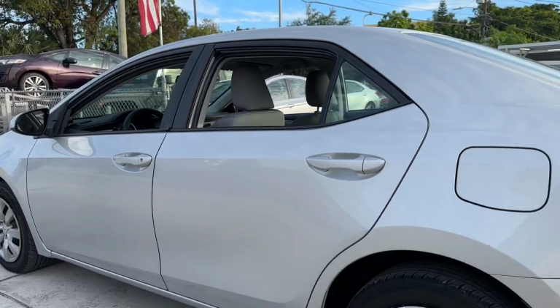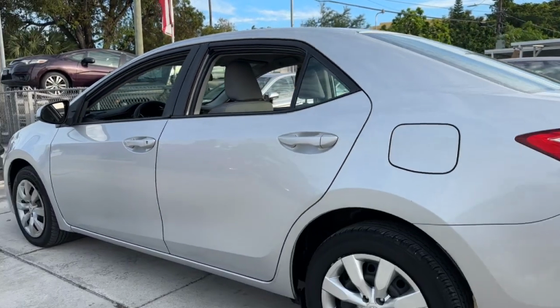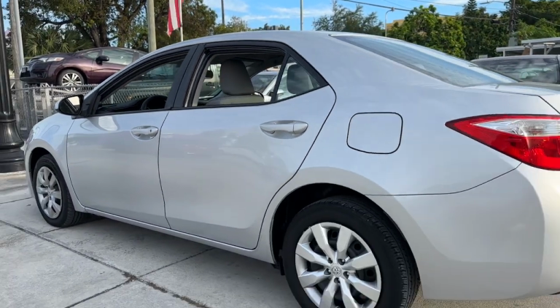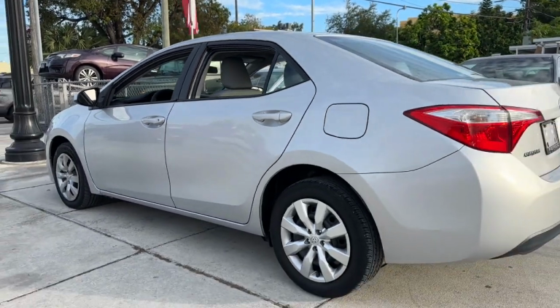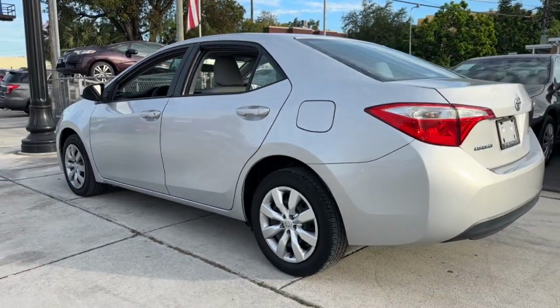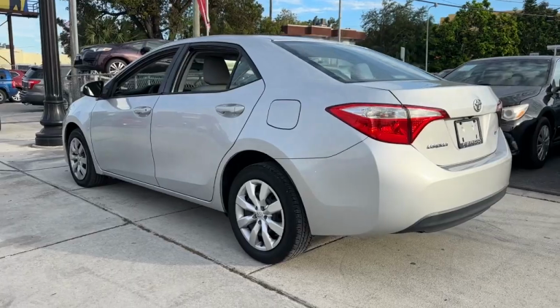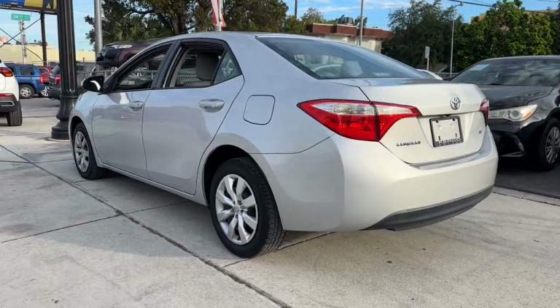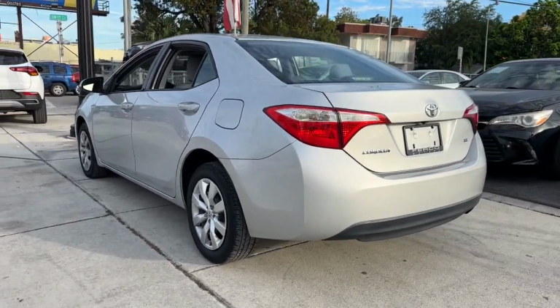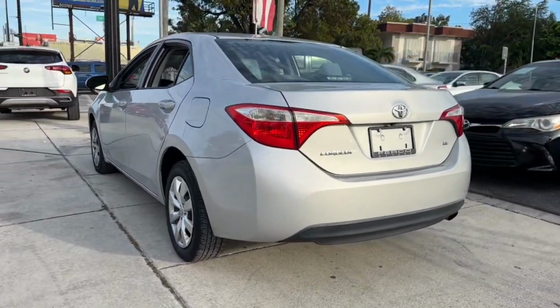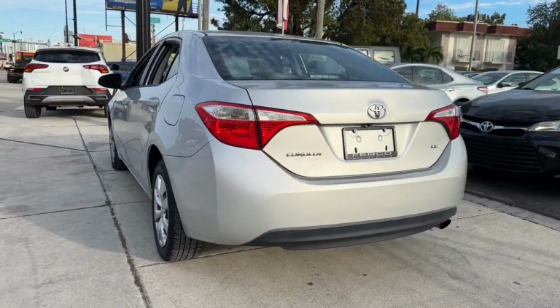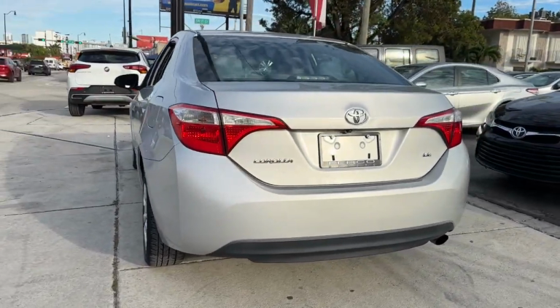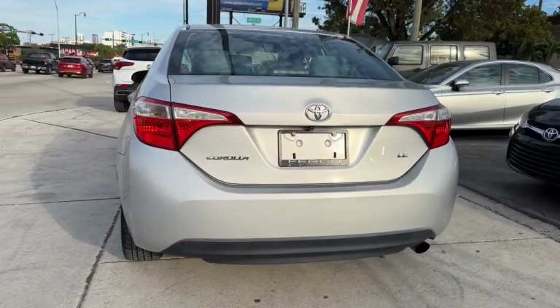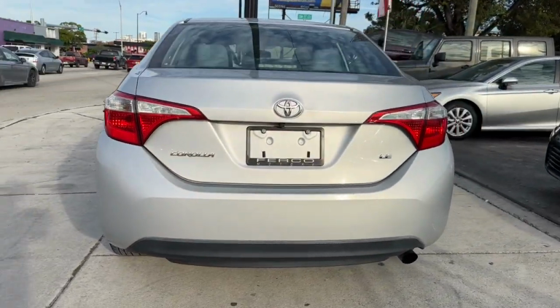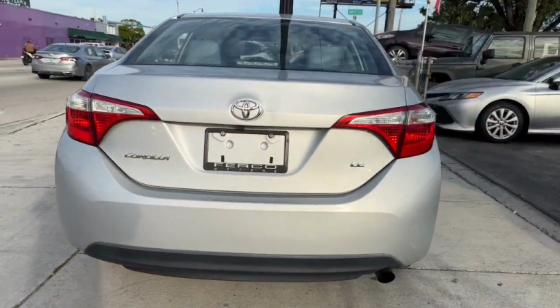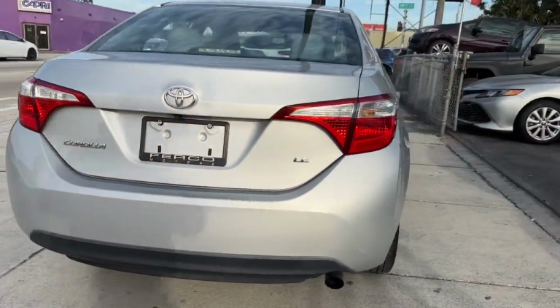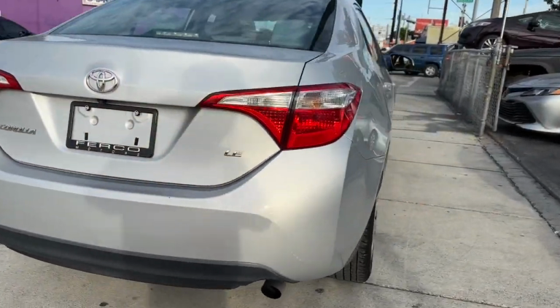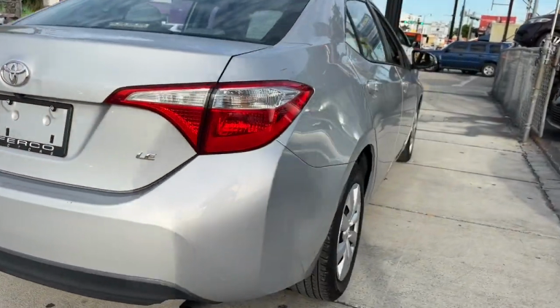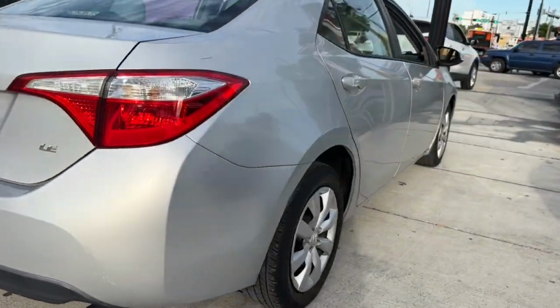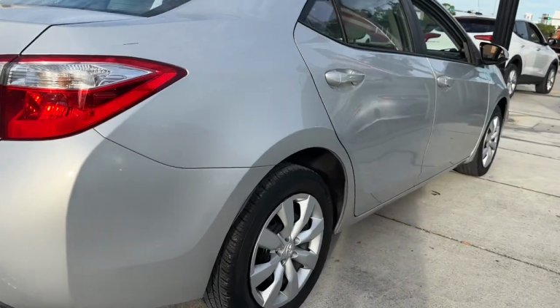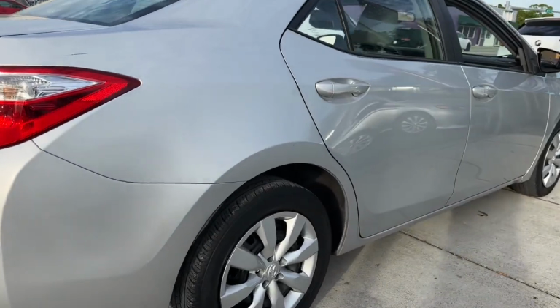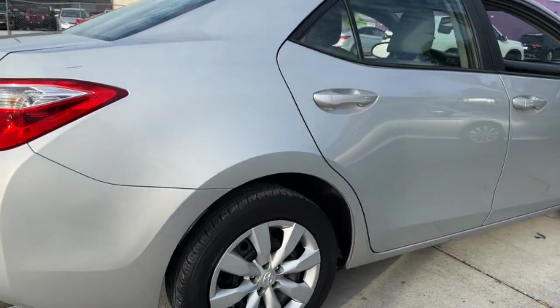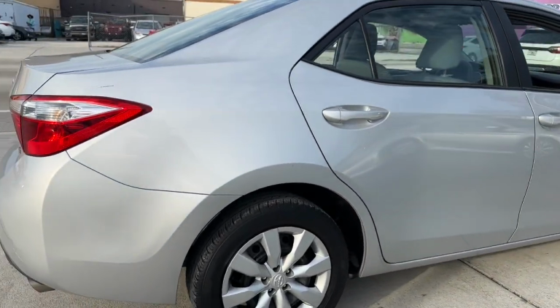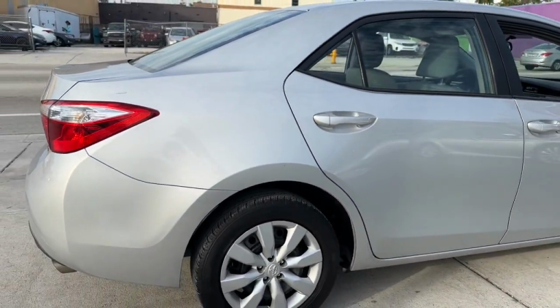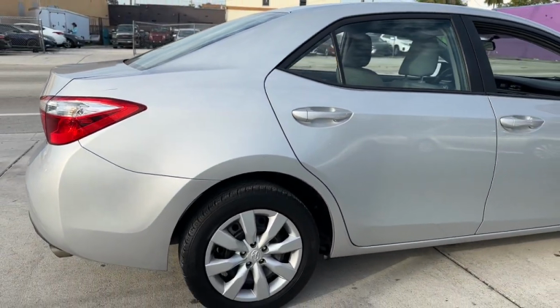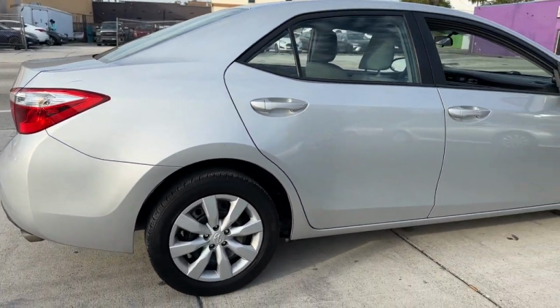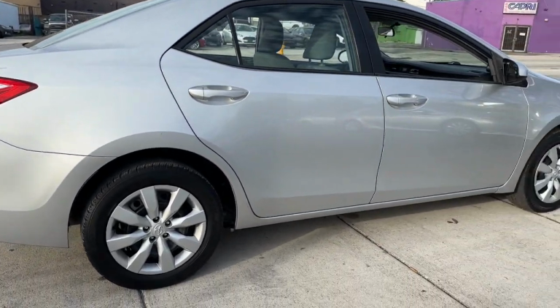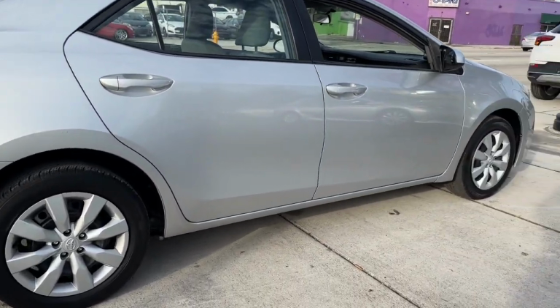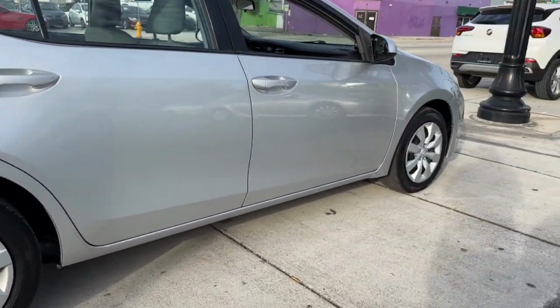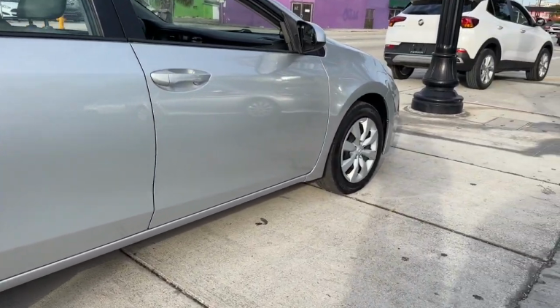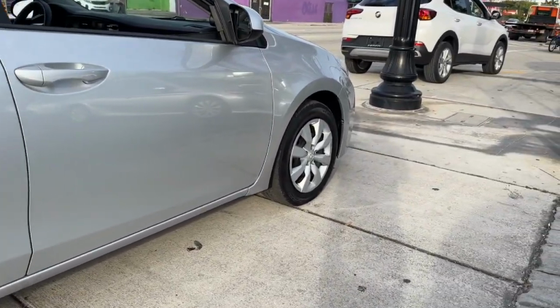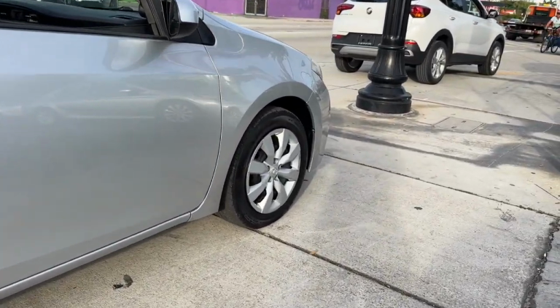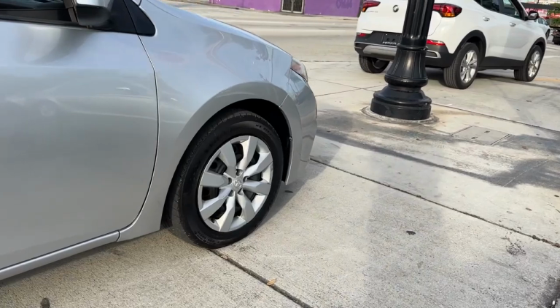Get the most out of every drive when you take the wheel of the sporty and practical Corolla. Come in for a test drive and let us help you navigate your automotive journey. Thank you.